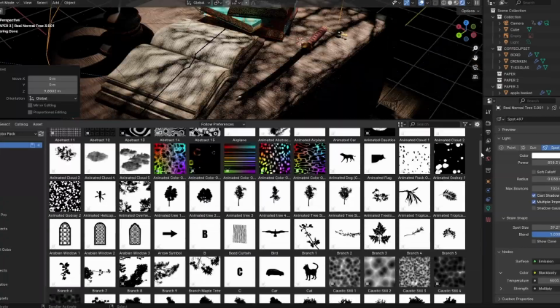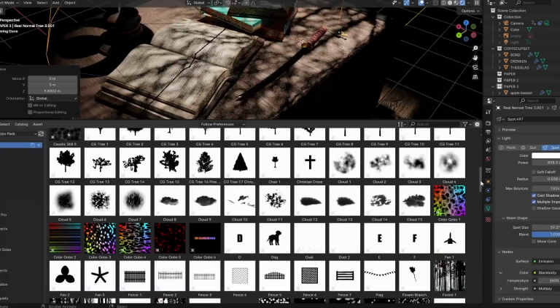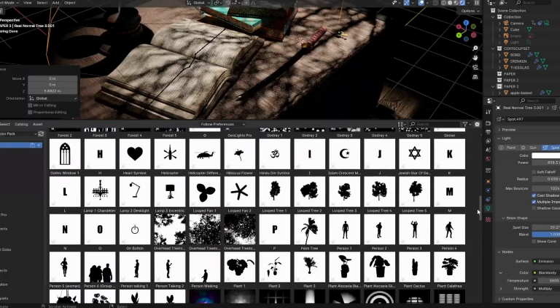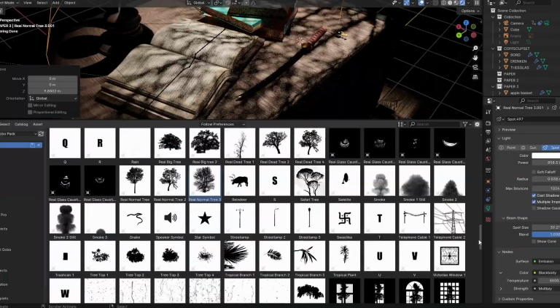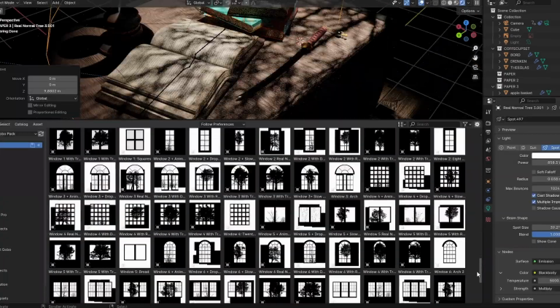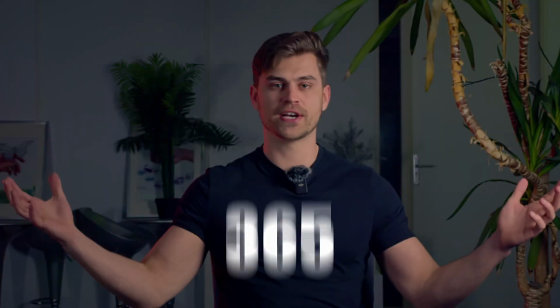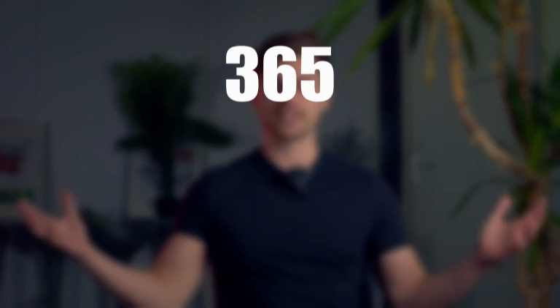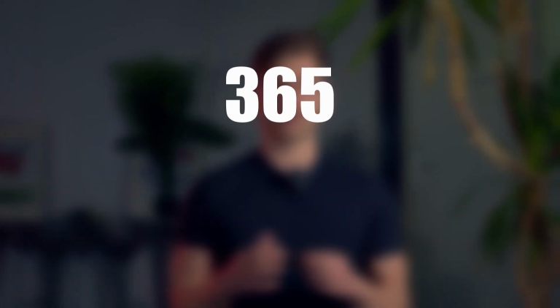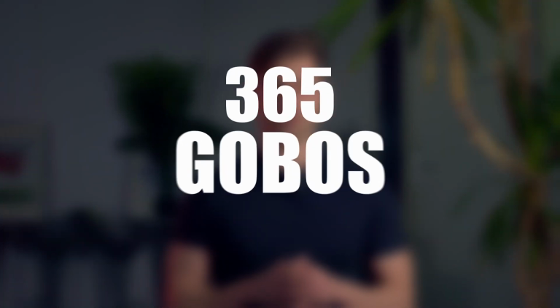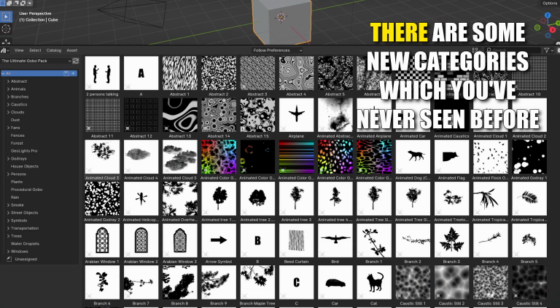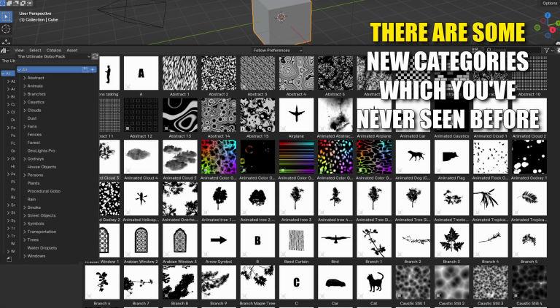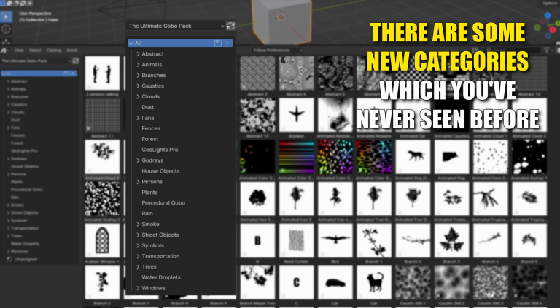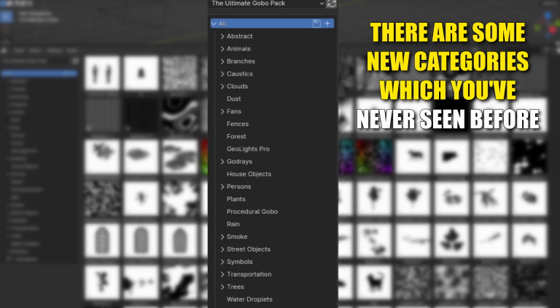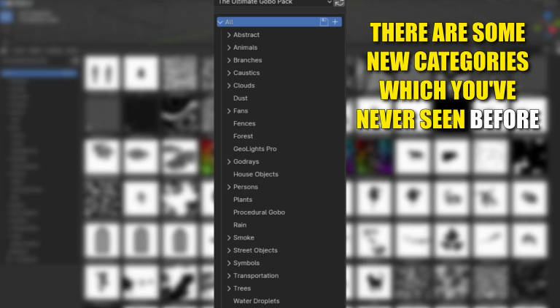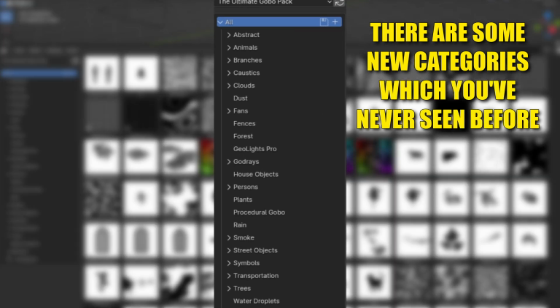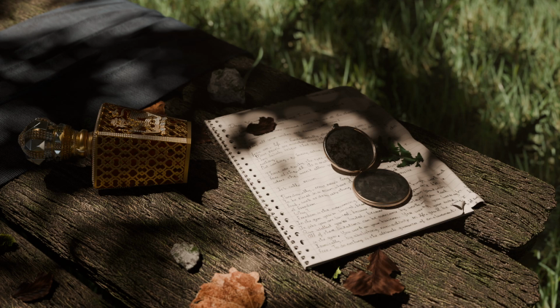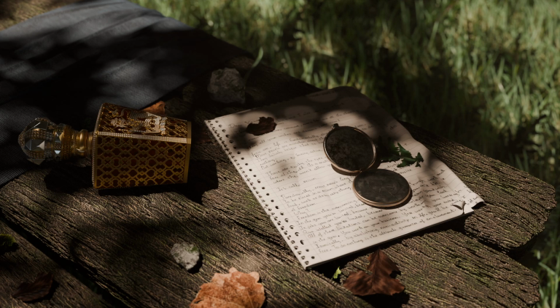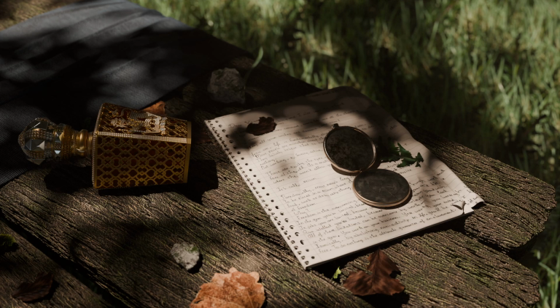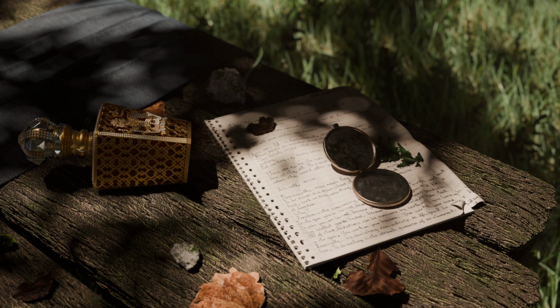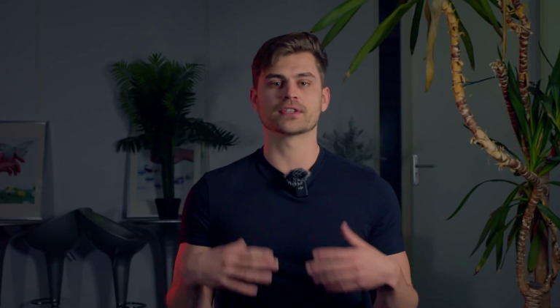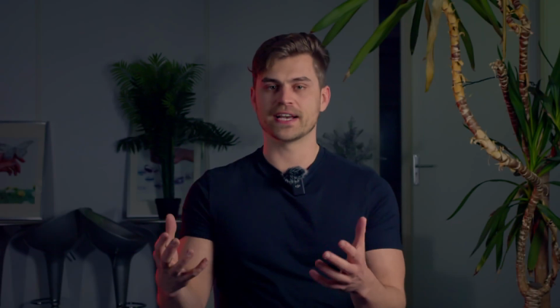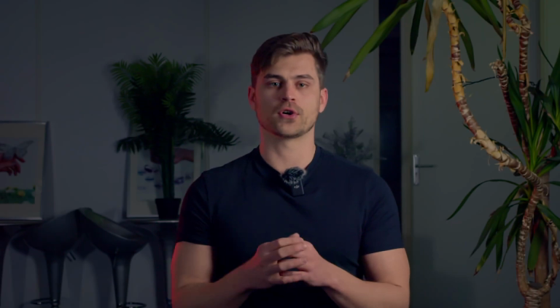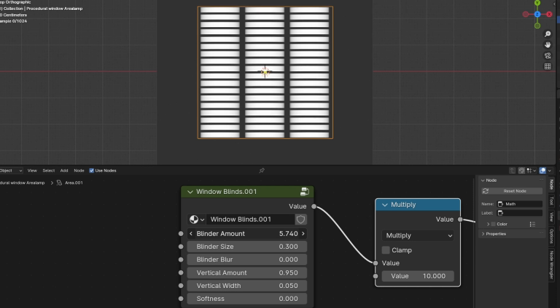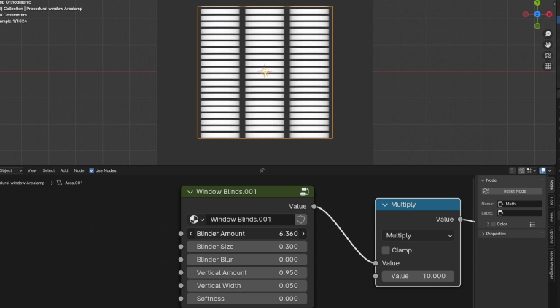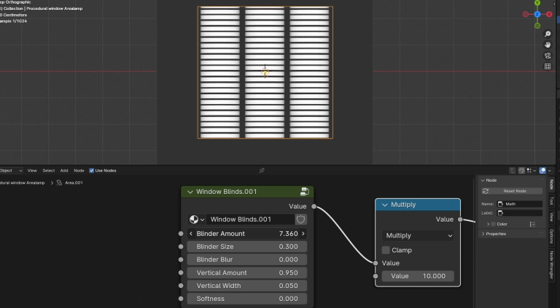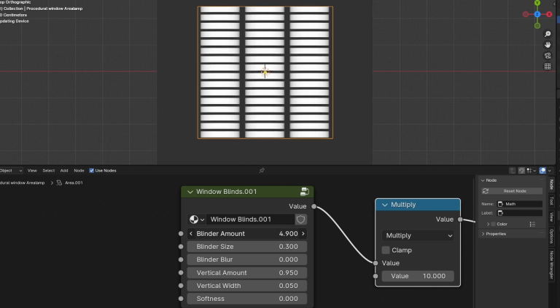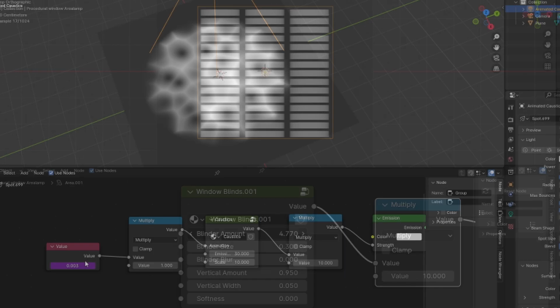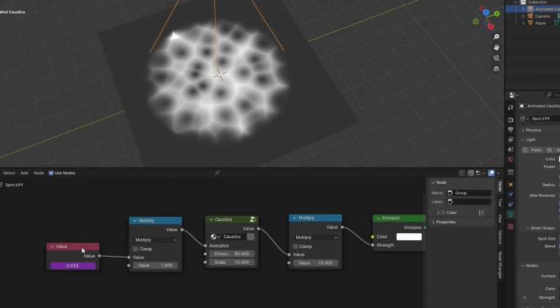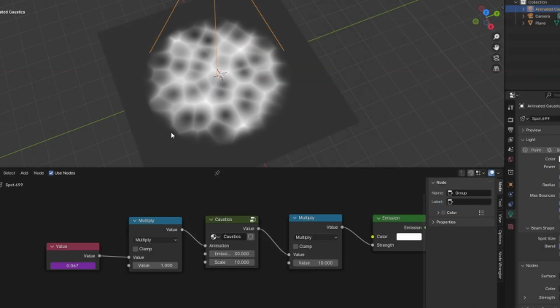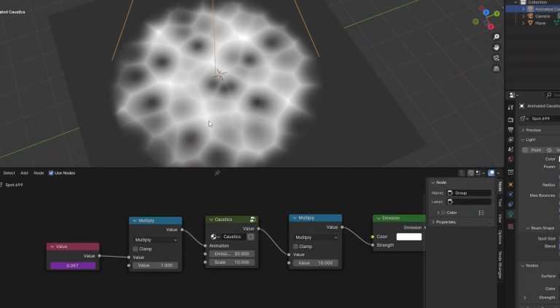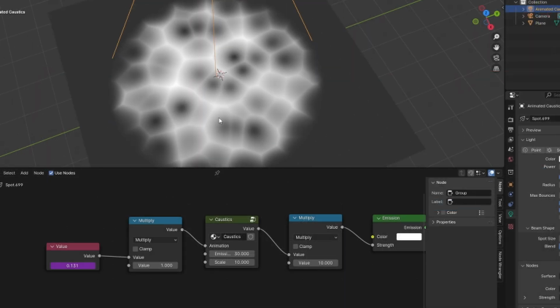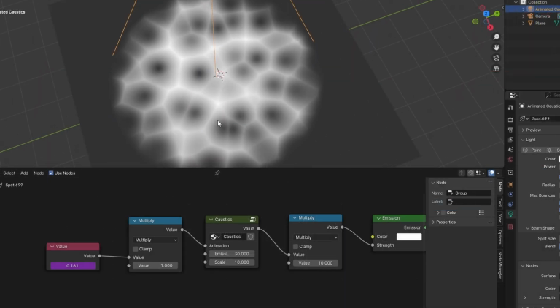That's why I created the Ultimate Gobo Pack with 365 gobos. There are some new categories which you've never seen before, and of course animated gobos. But not only that, there's also procedural gobos, which you can use by adjusting the sliders and getting beautiful results.